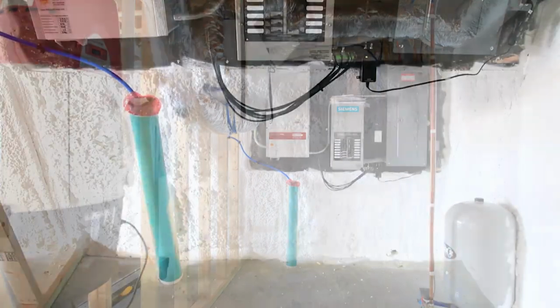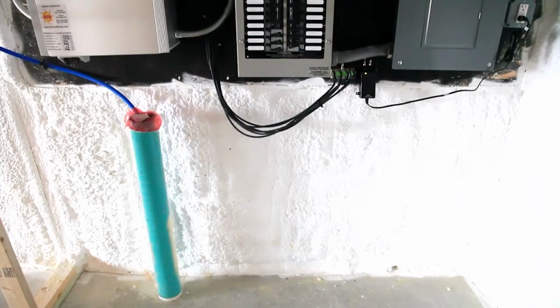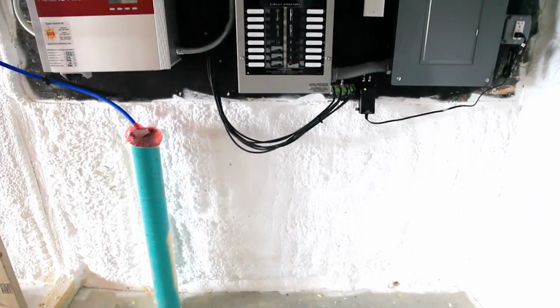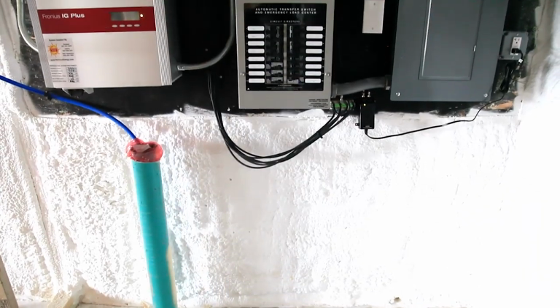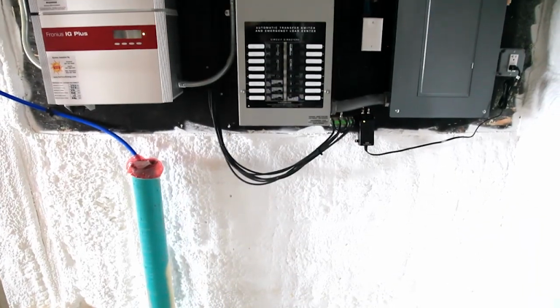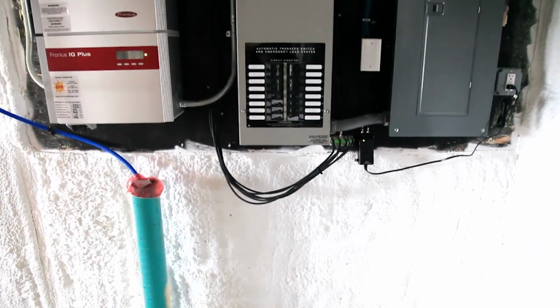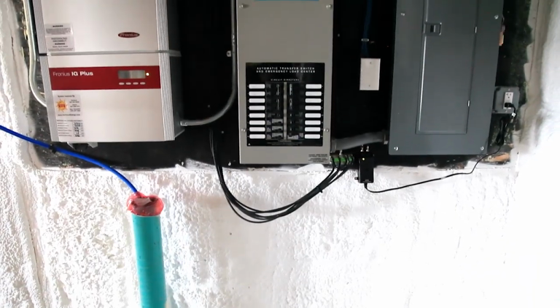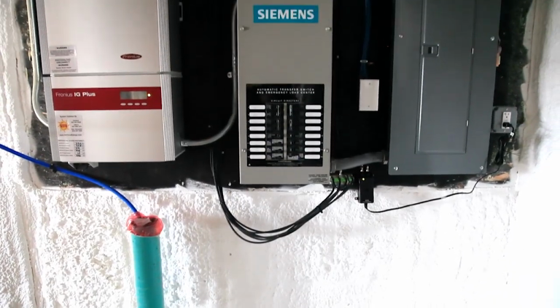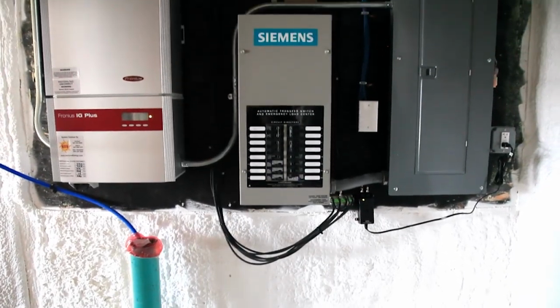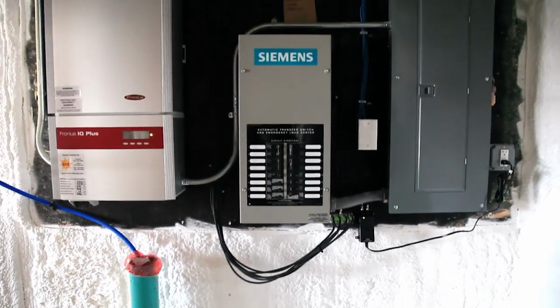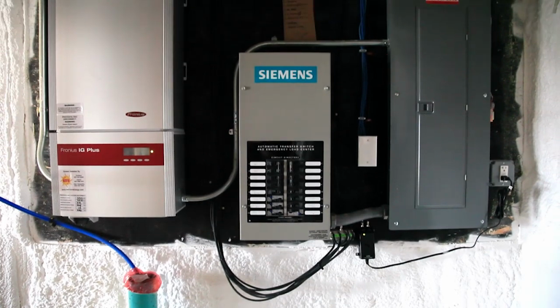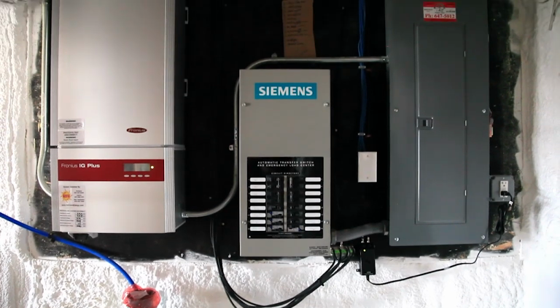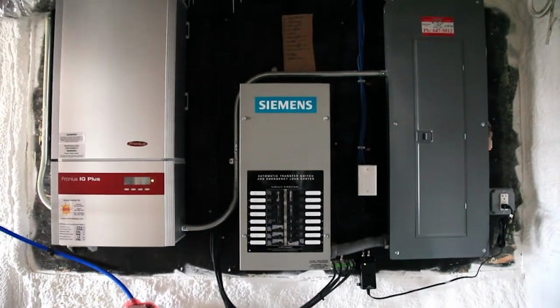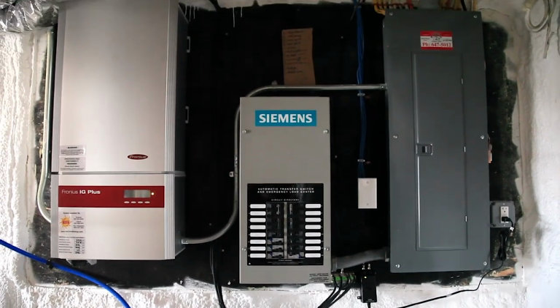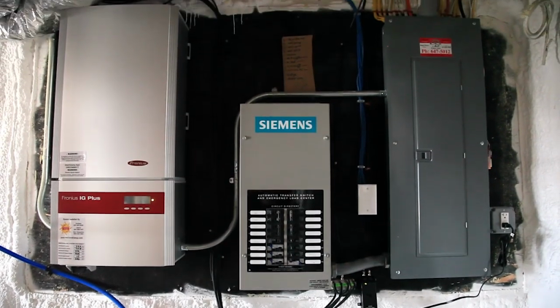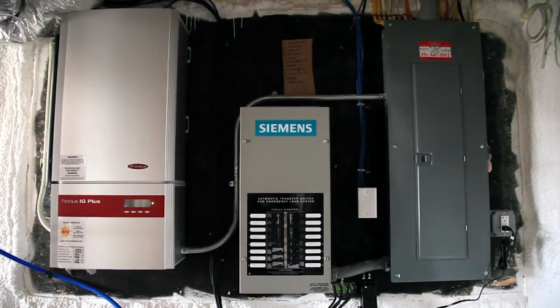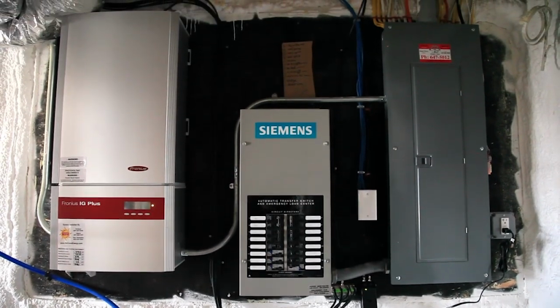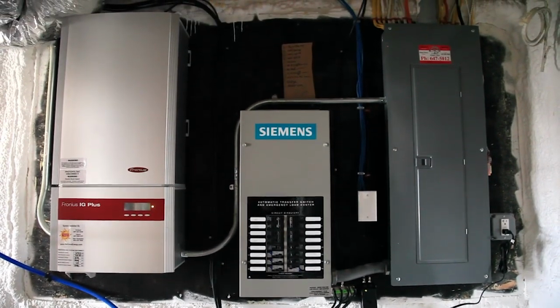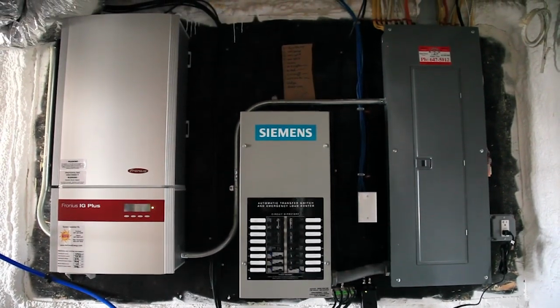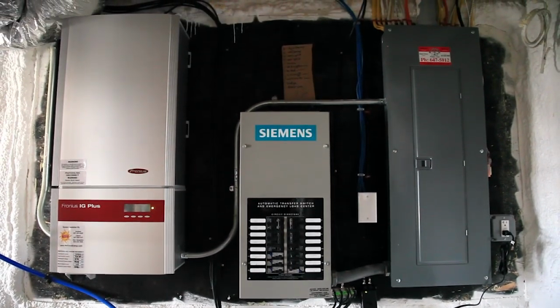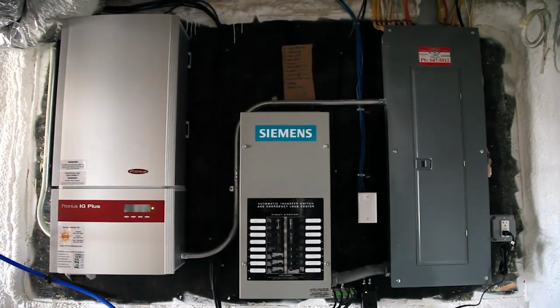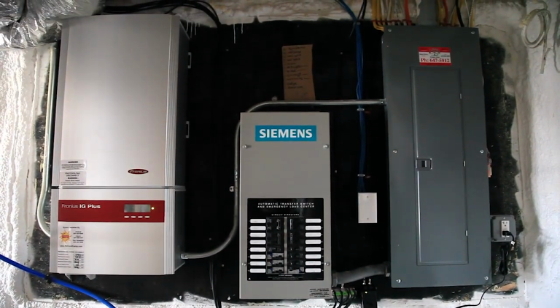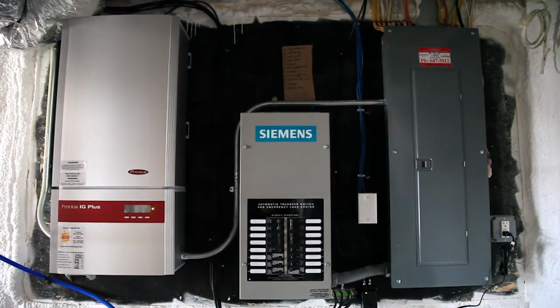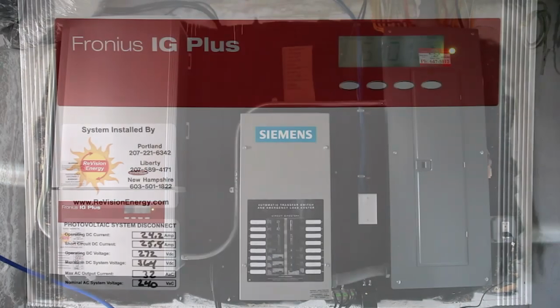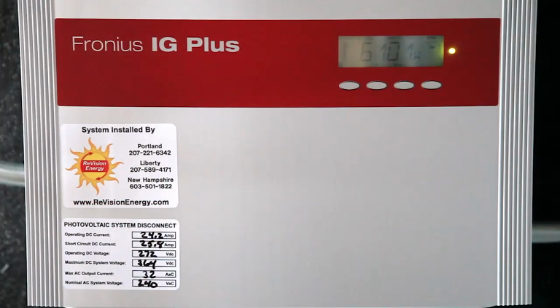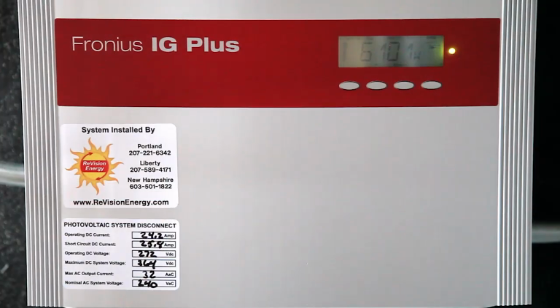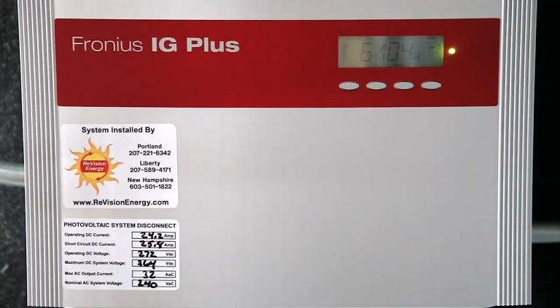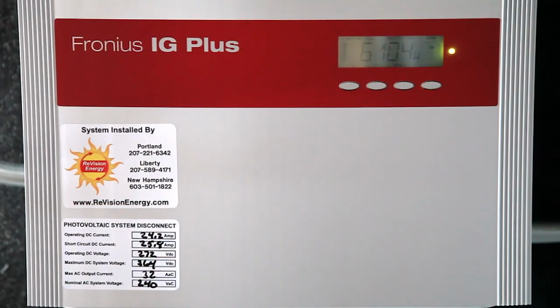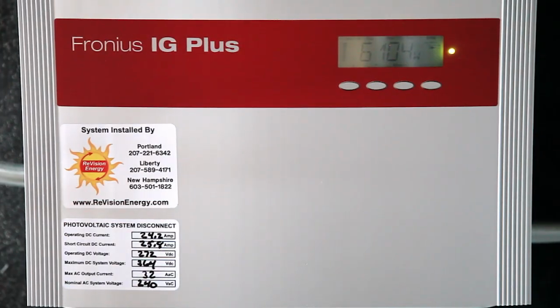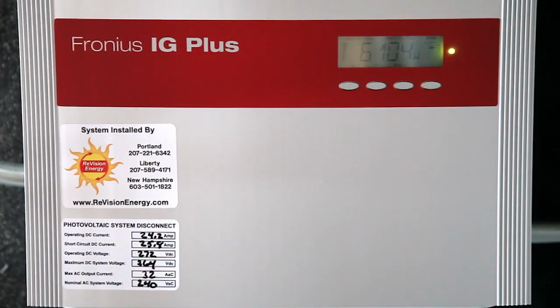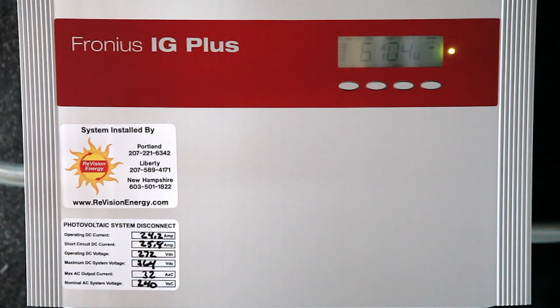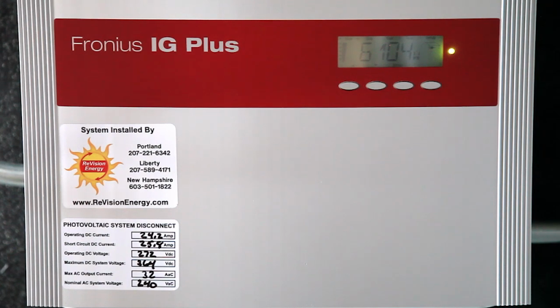A Fronius IG Plus inverter and Siemens automatic transfer switch are seamlessly integrated into the solar collecting system of the home, ensuring years of maintenance-free operation.